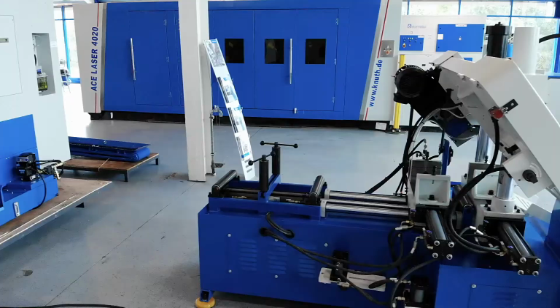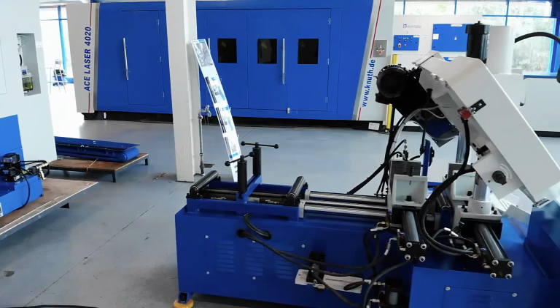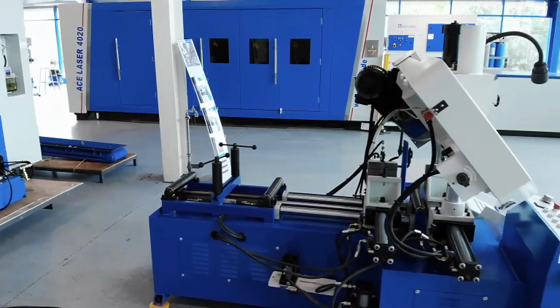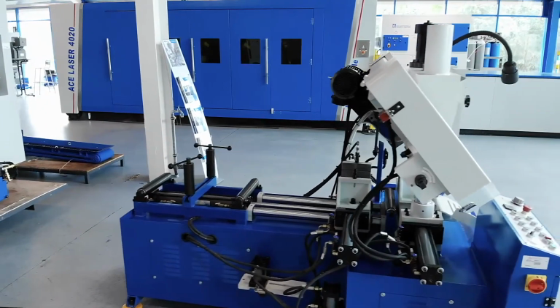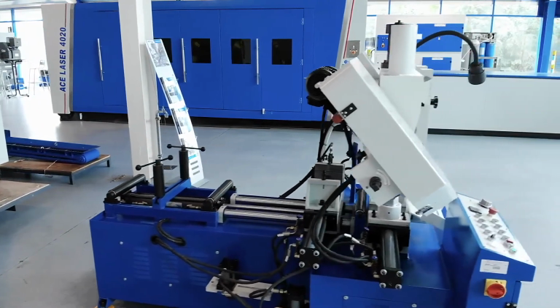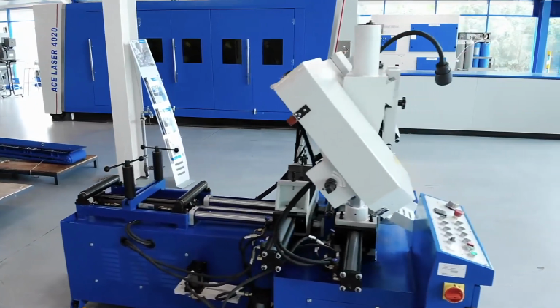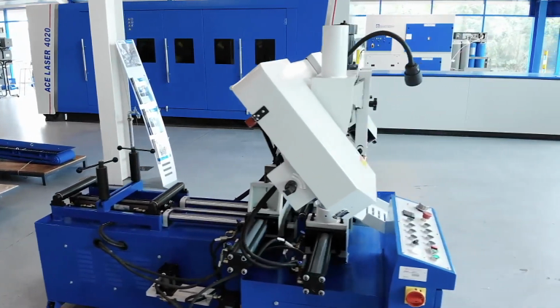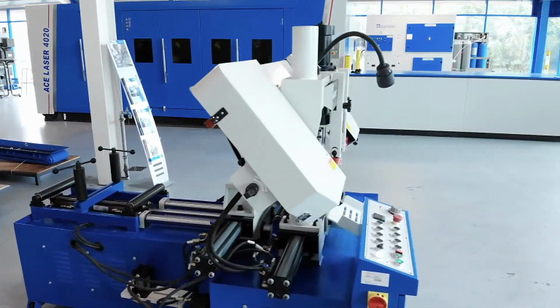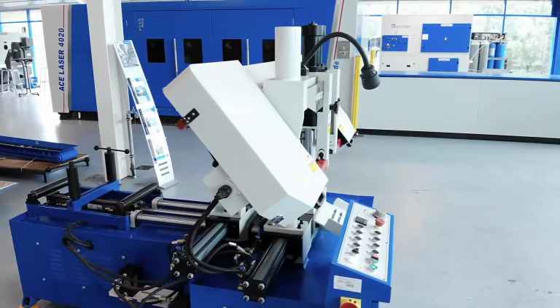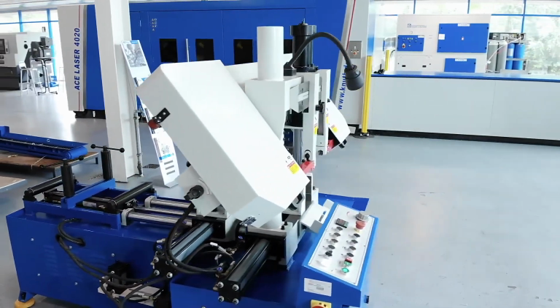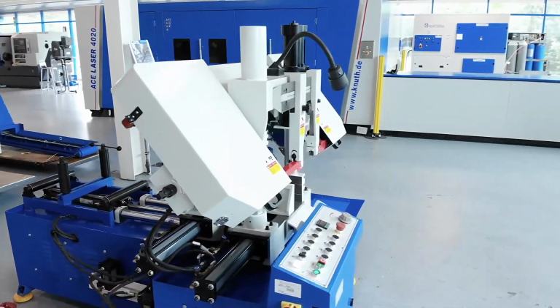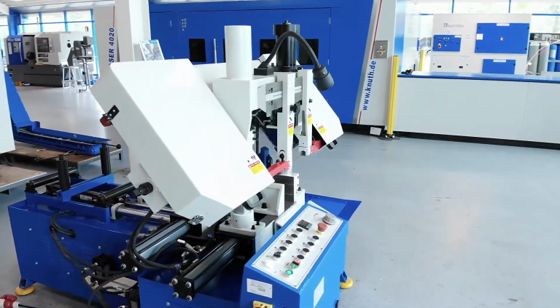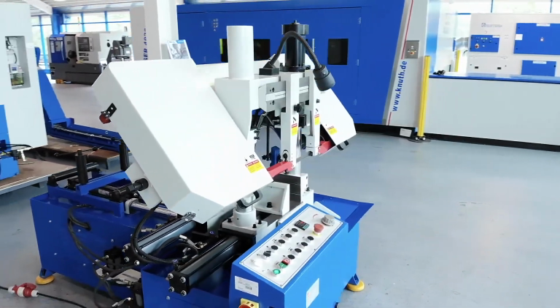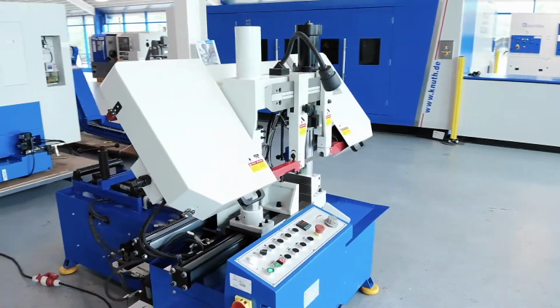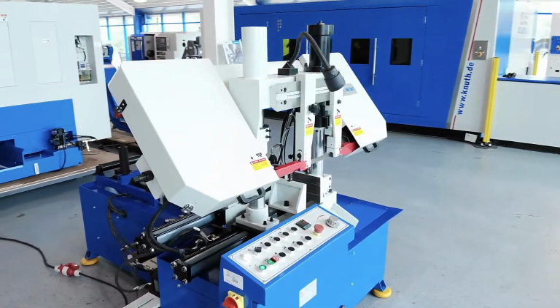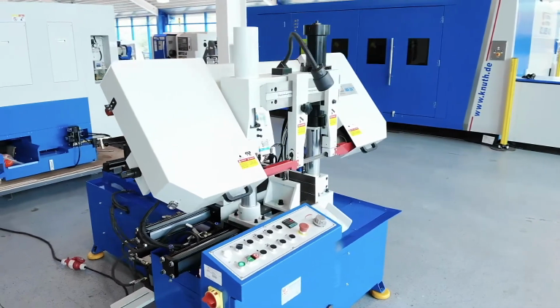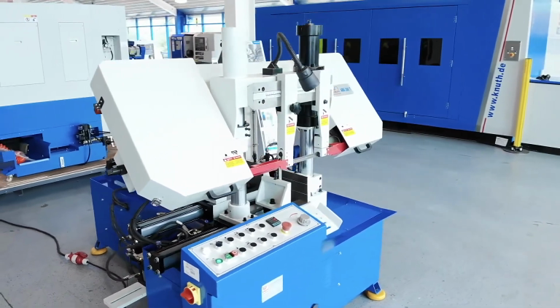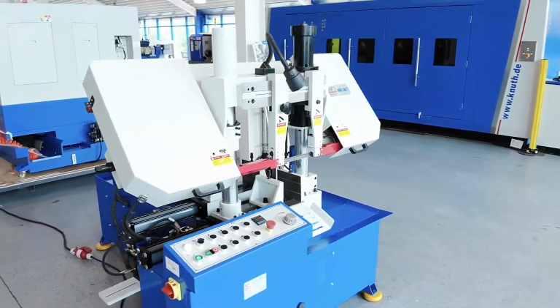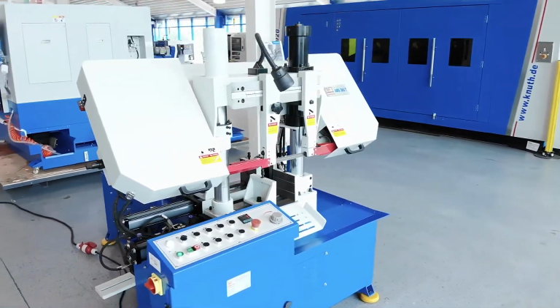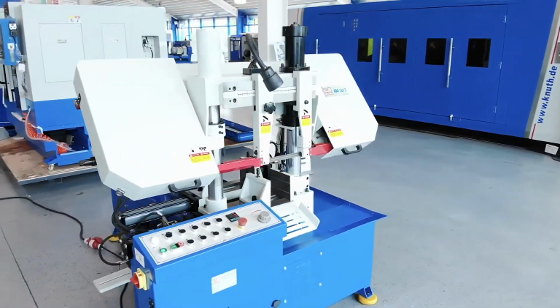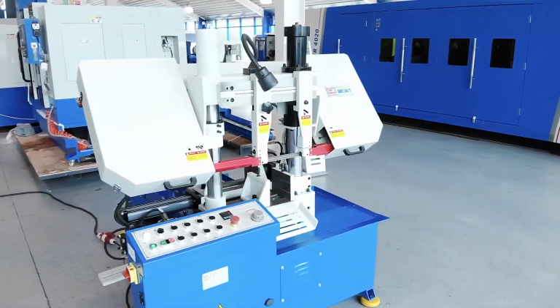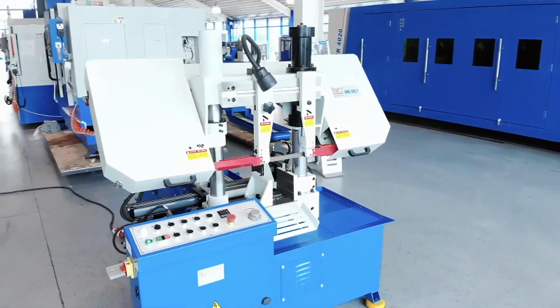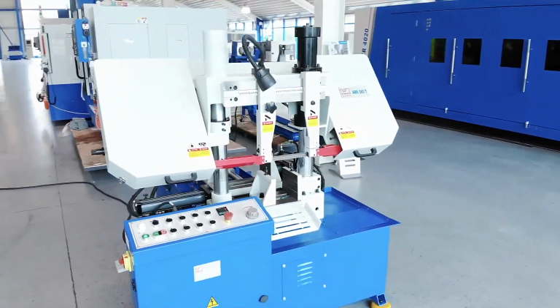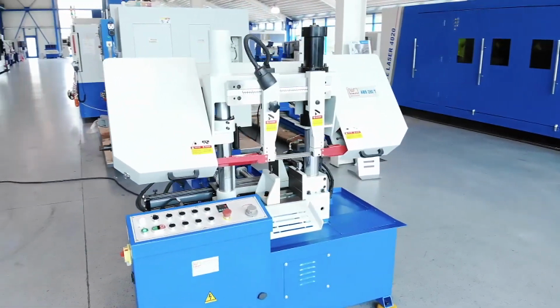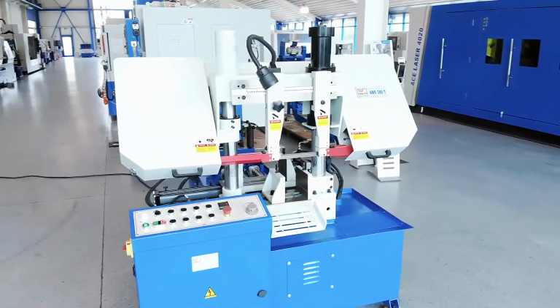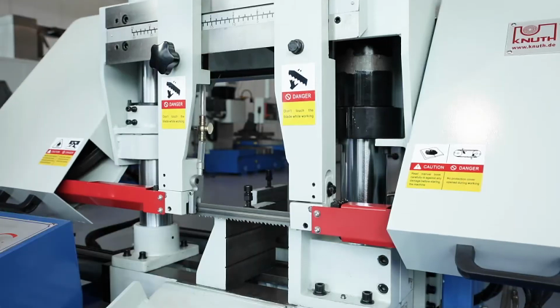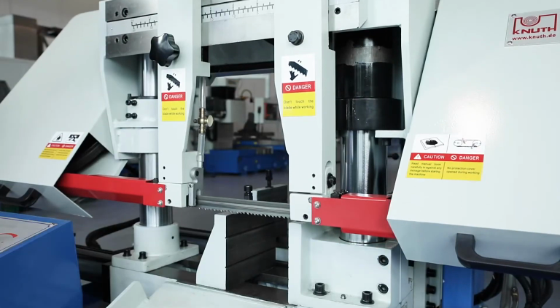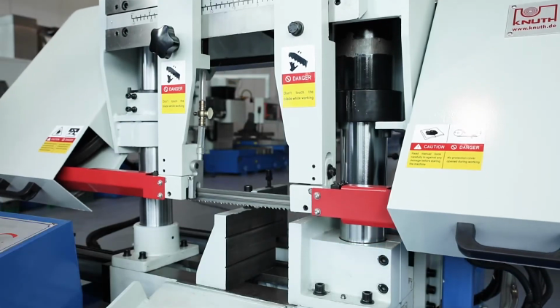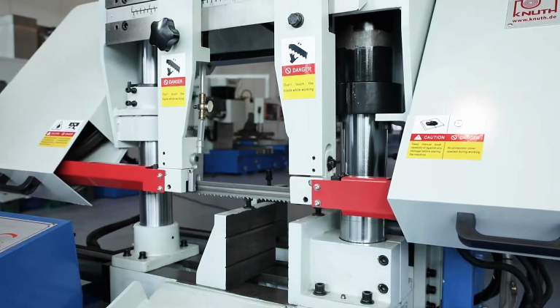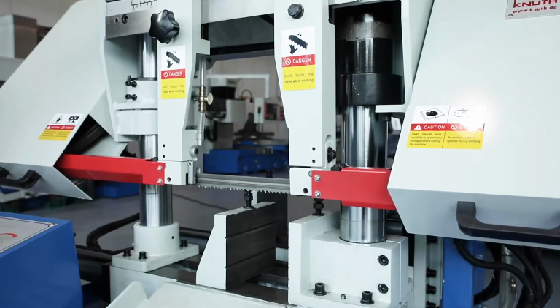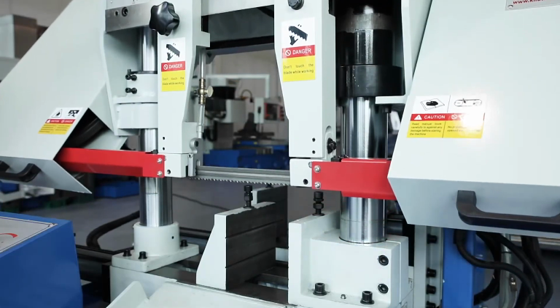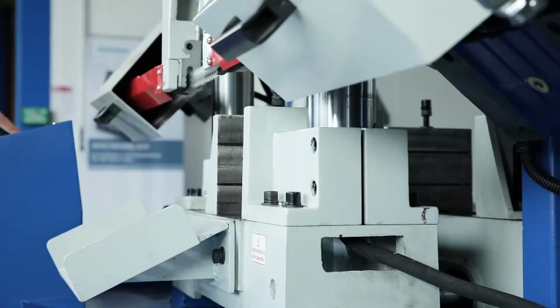The machine frame is designed as a torsion resistant double column construction for confident, precise and low vibration machining. Due to special construction details, this model is extremely stable. The fixed vice jaw is part of this particularly stable column base.